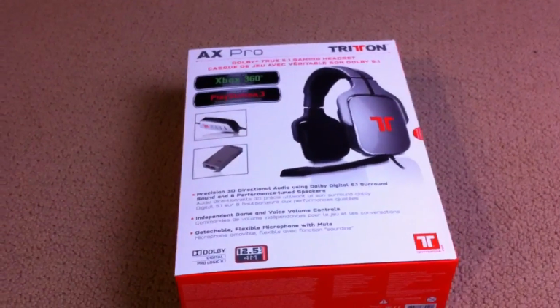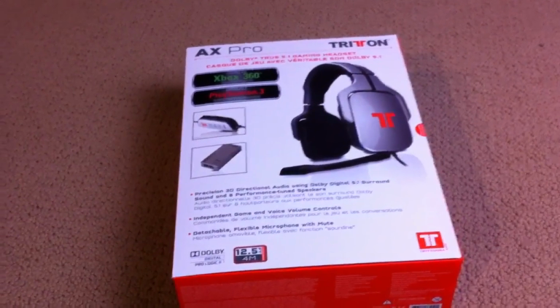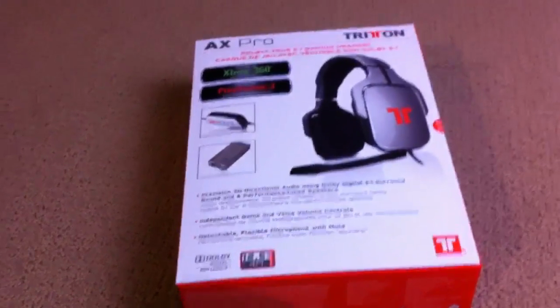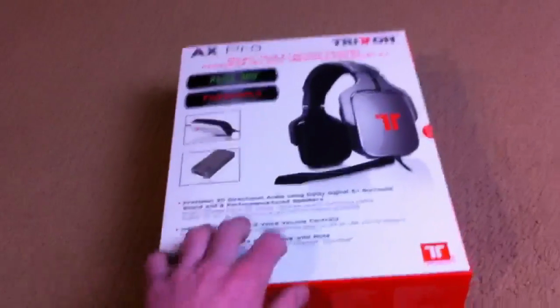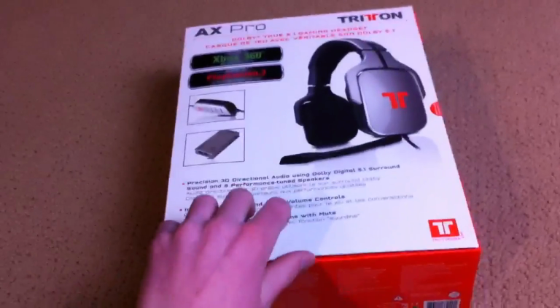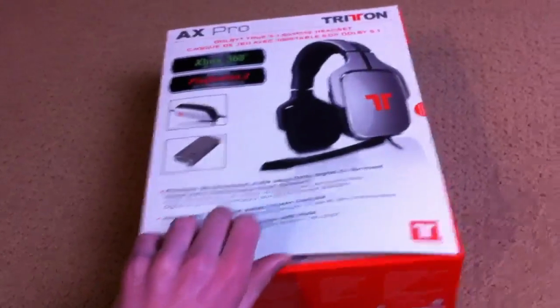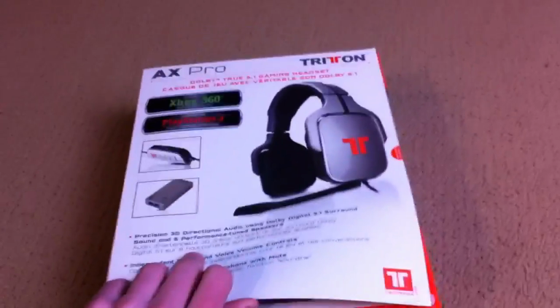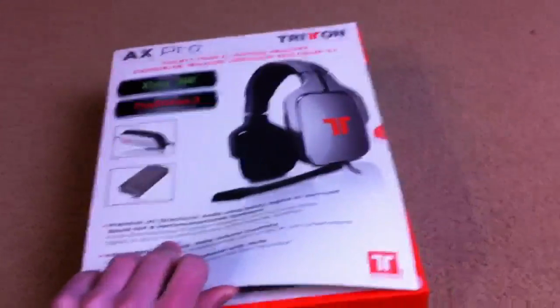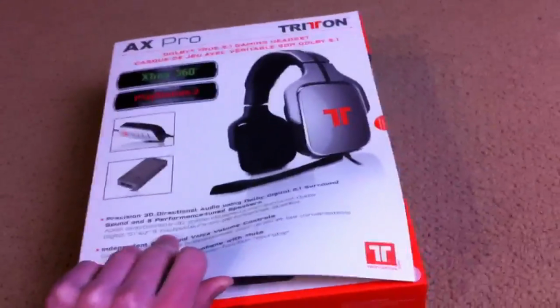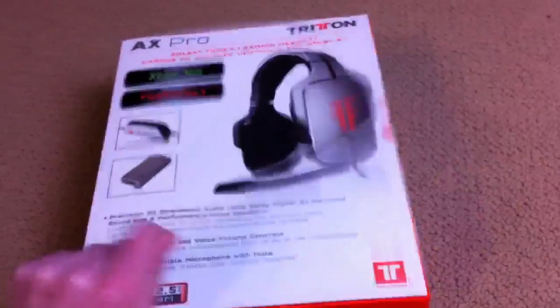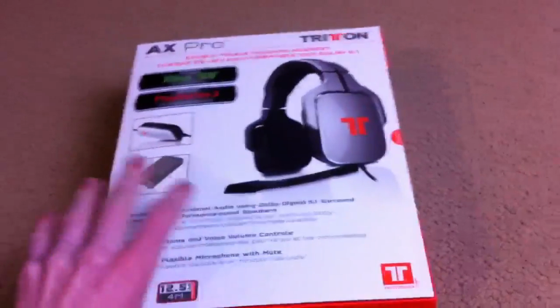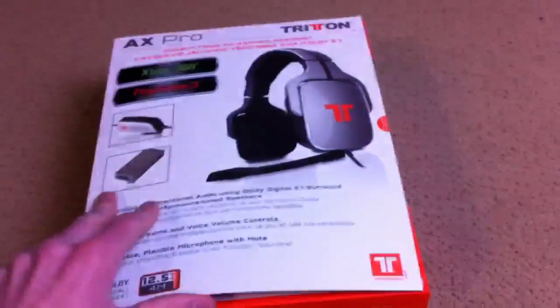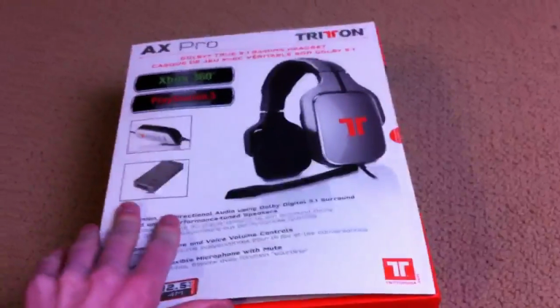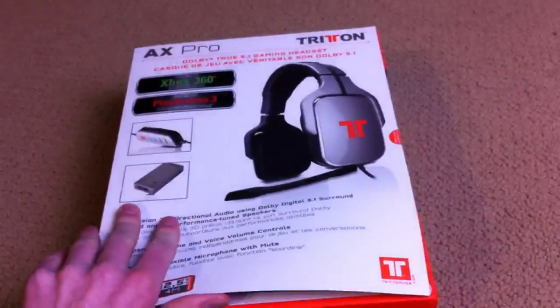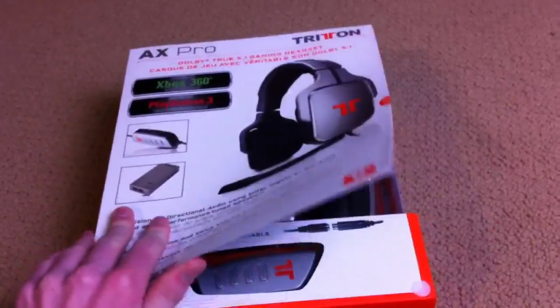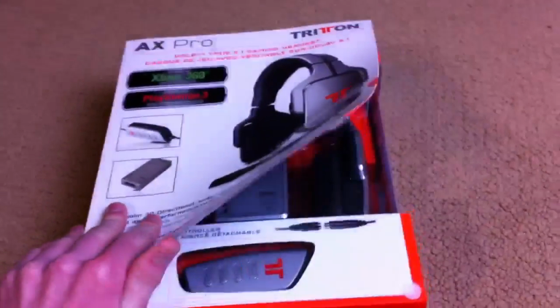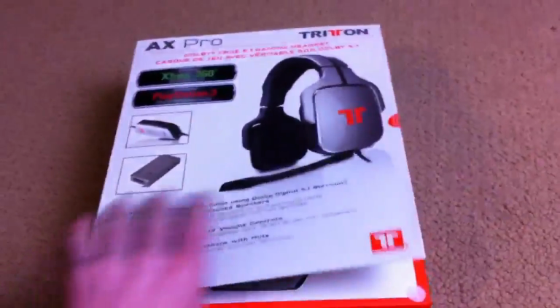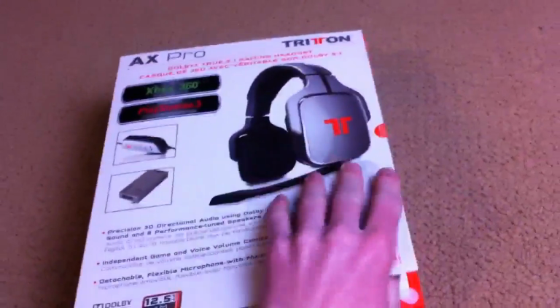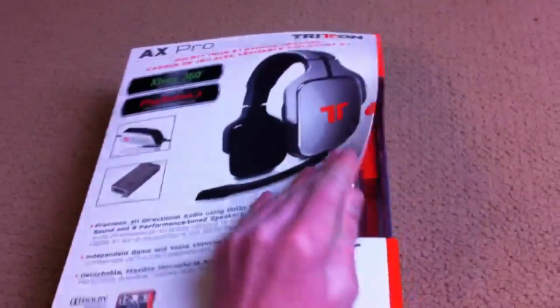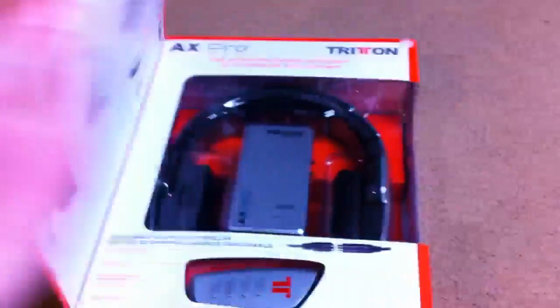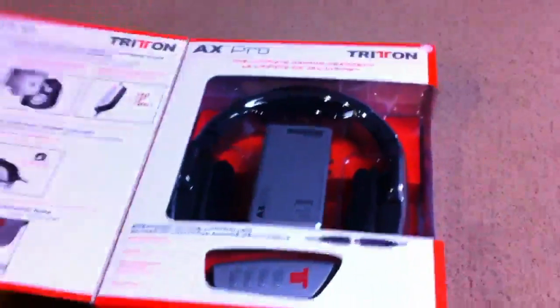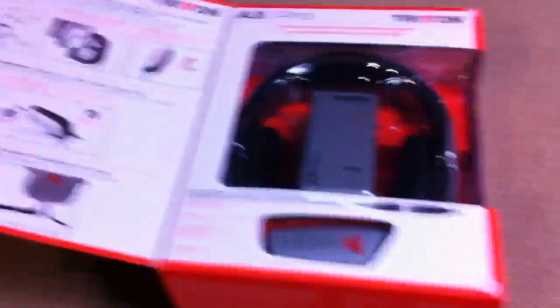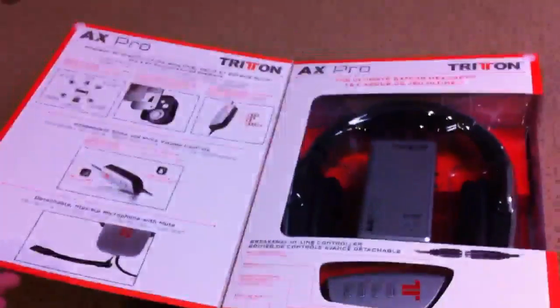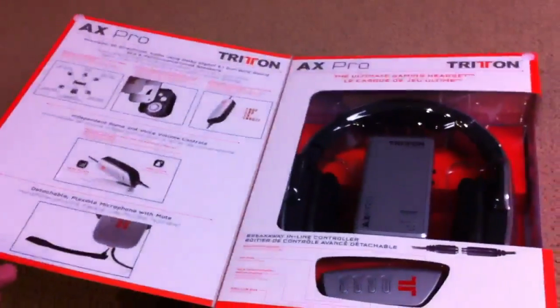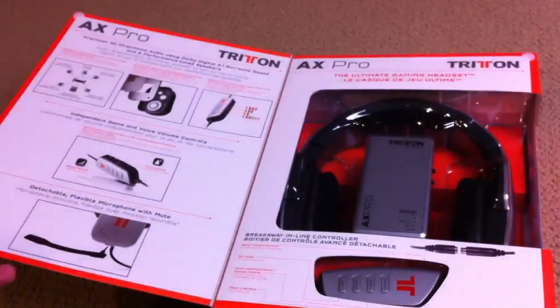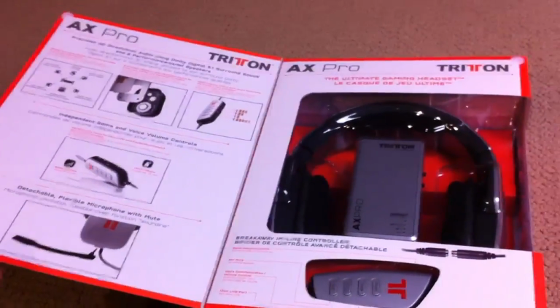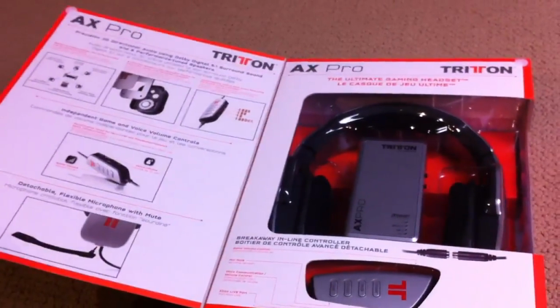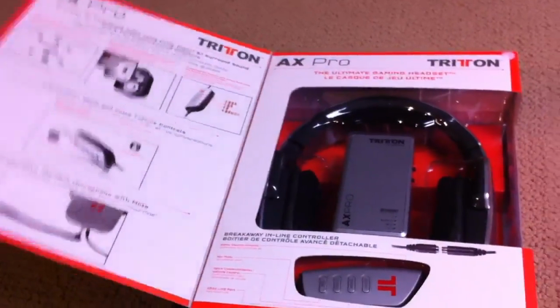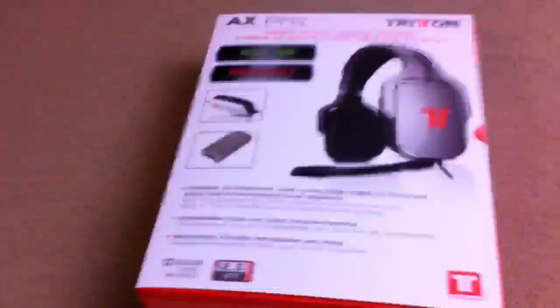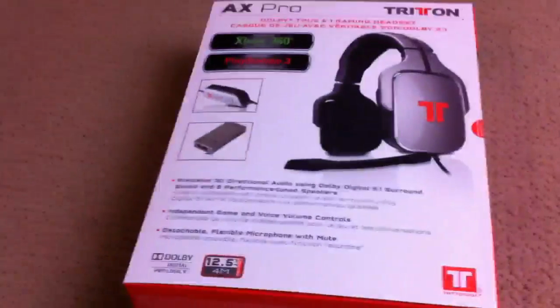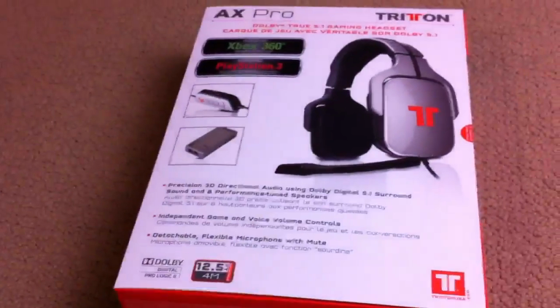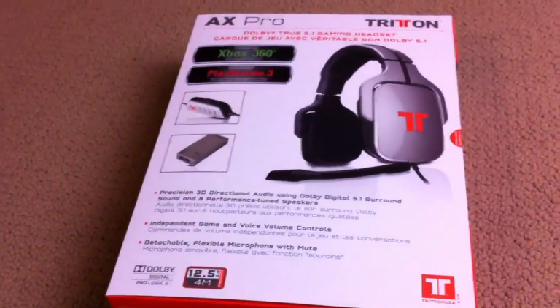Howdy ho there YouTube. This is Quinn, known as the iPhone guy. This is just a quick unboxing of the Tritton AX Pros — this is a gaming headset I got from Best Buy for $169.99, about $181 with tax.